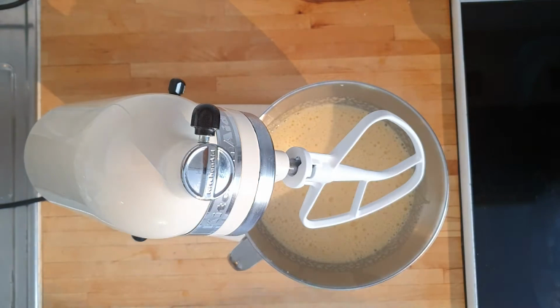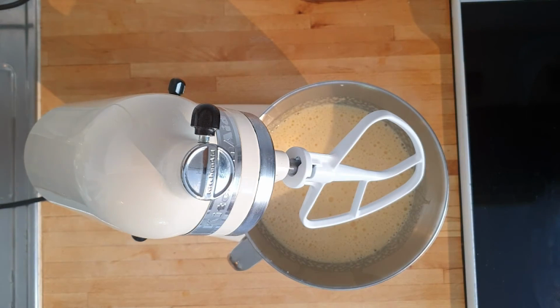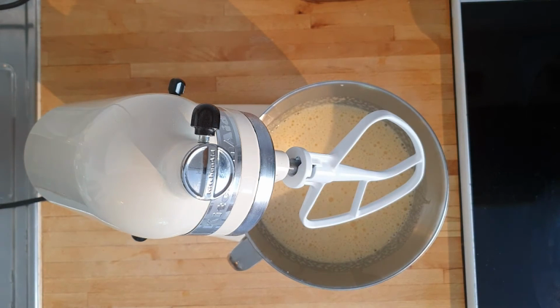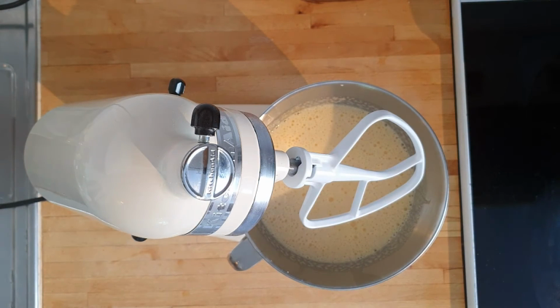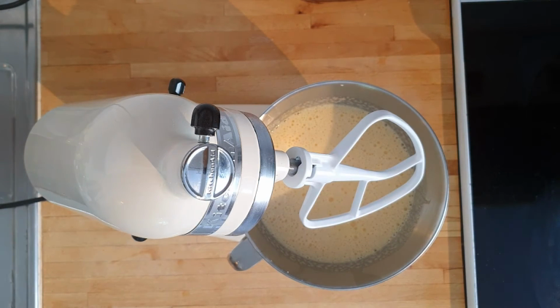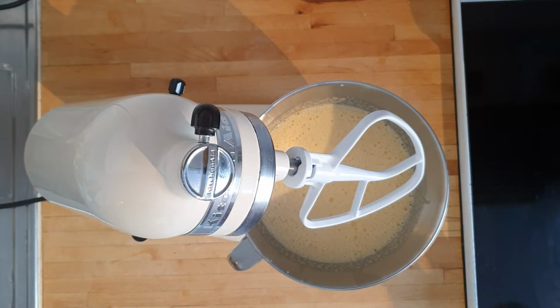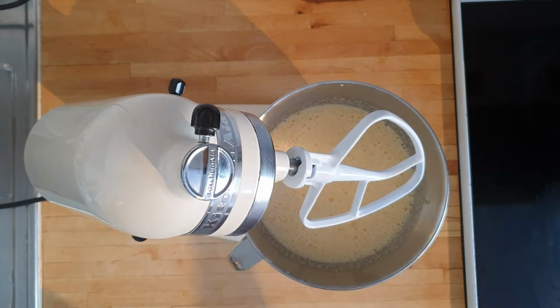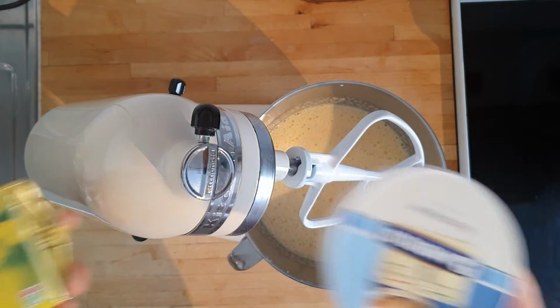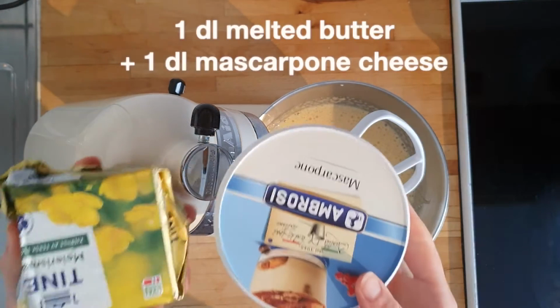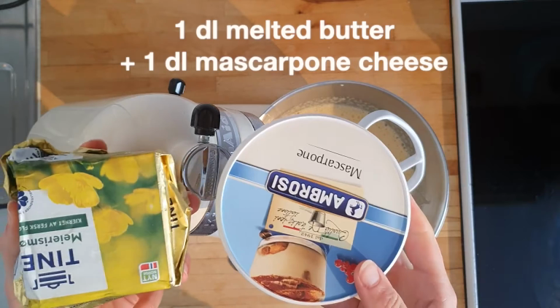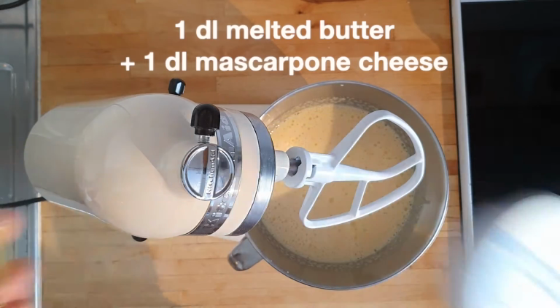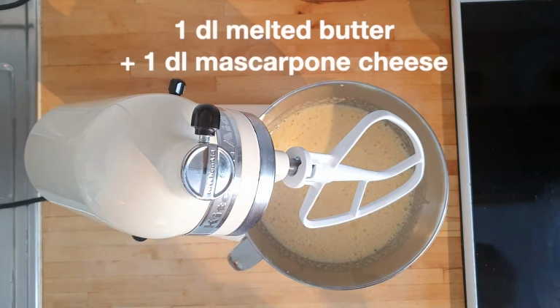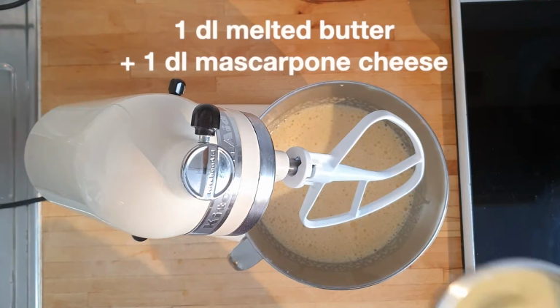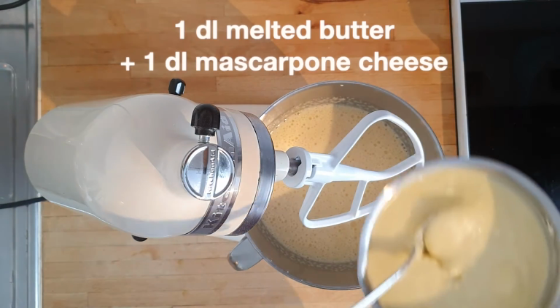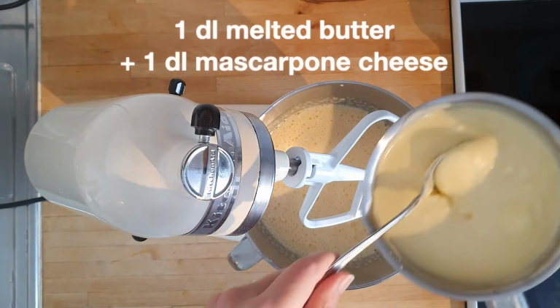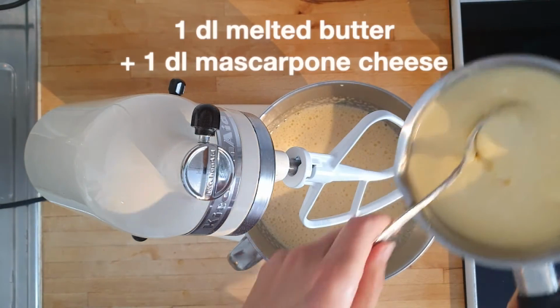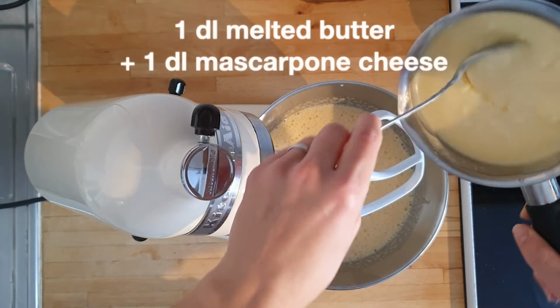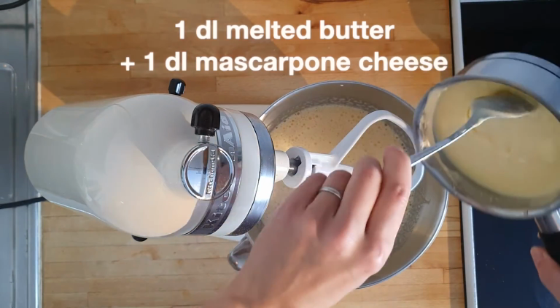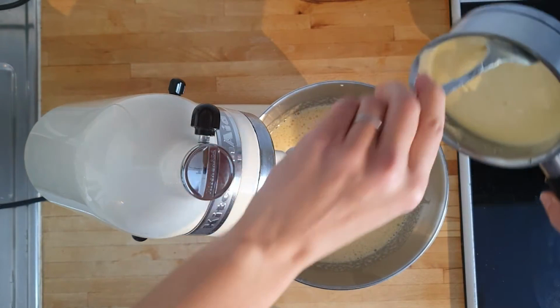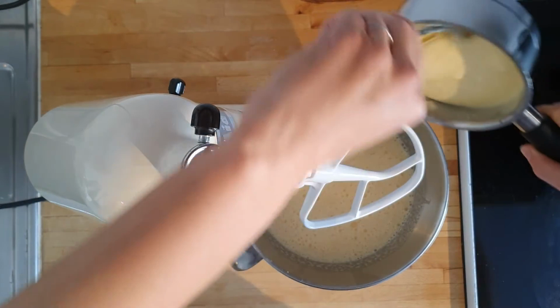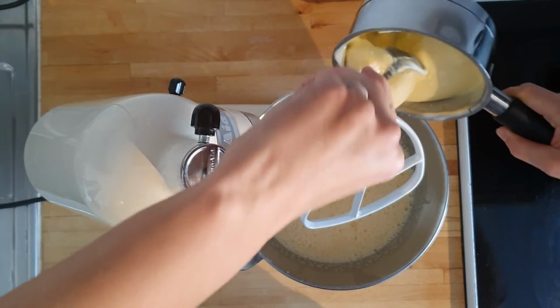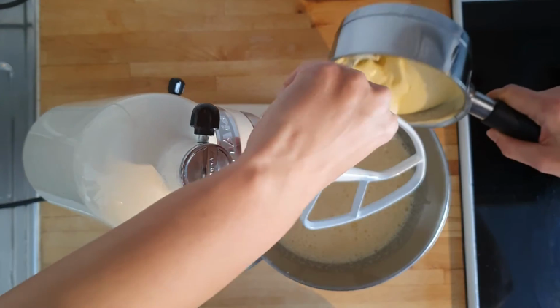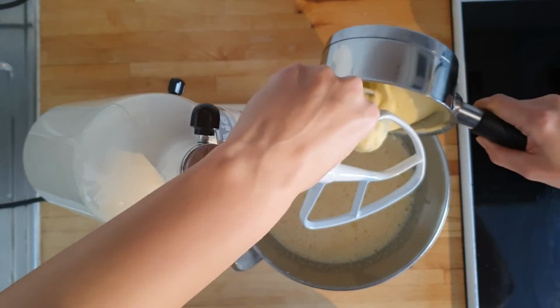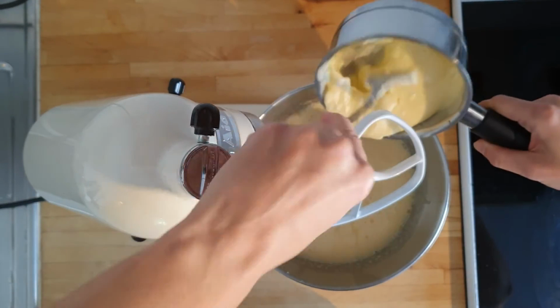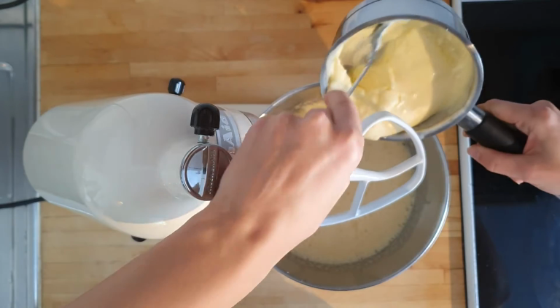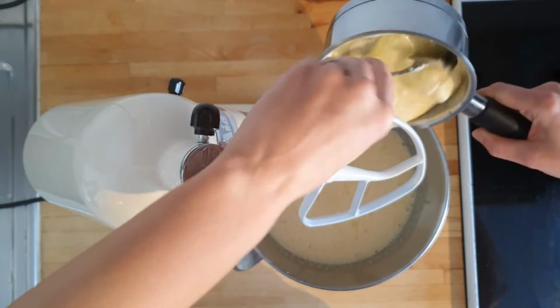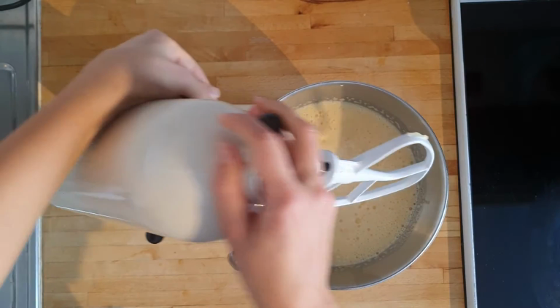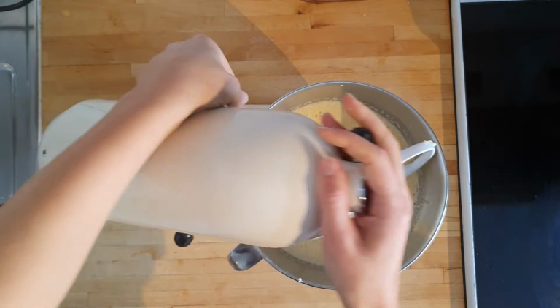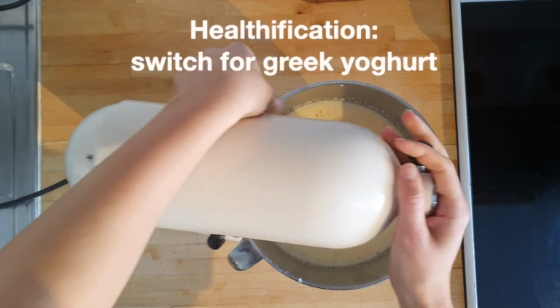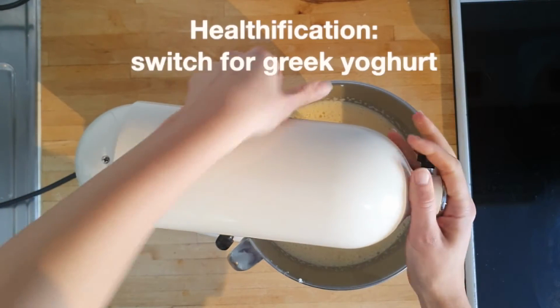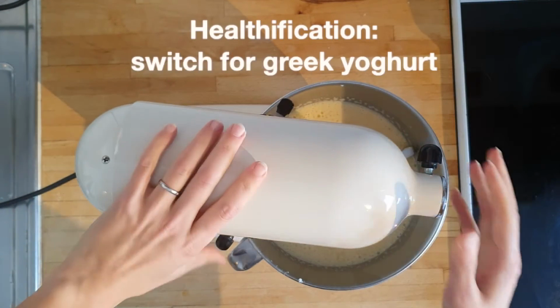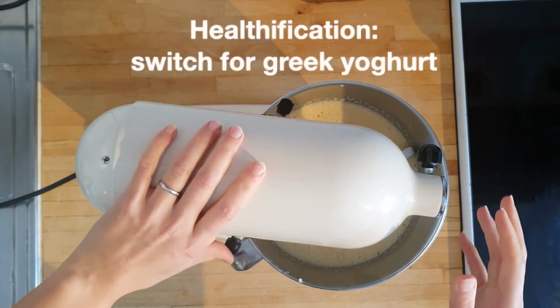Mix it in before adding in a combination of one deciliter melted butter and one deciliter of mascarpone cheese. If you want to healthify the cake, switch this for an equal amount of Greek yogurt instead.